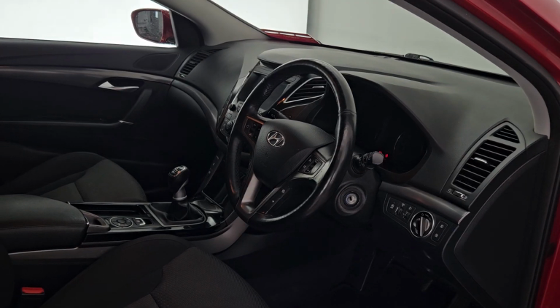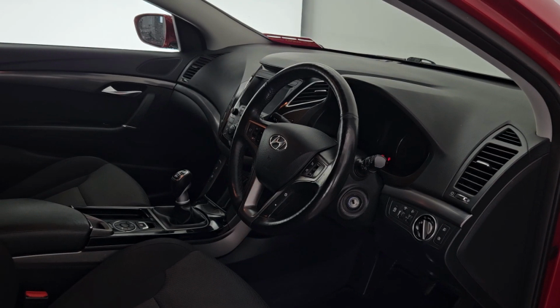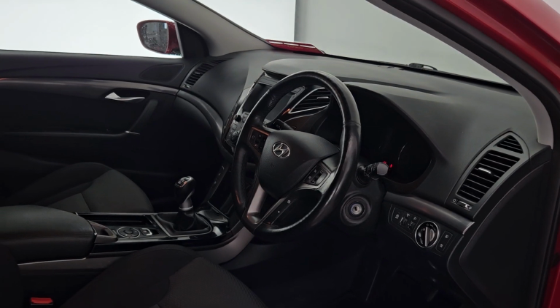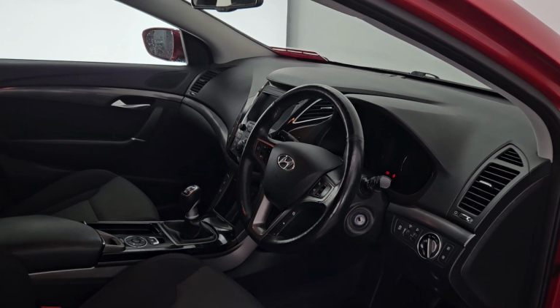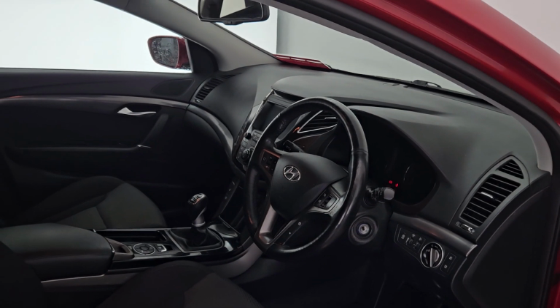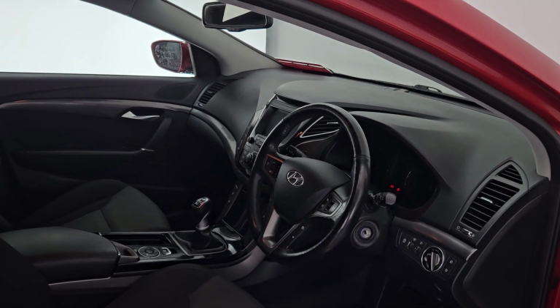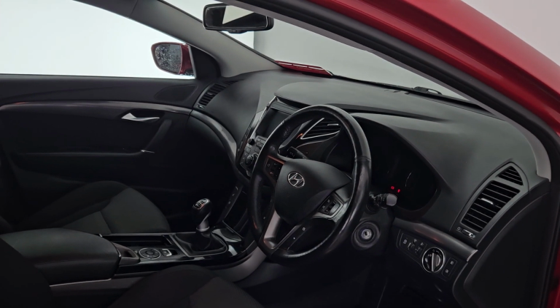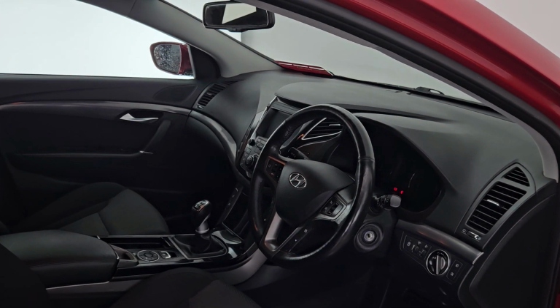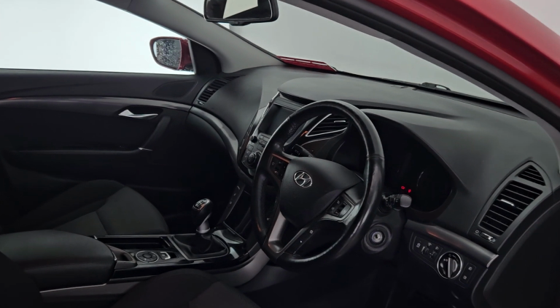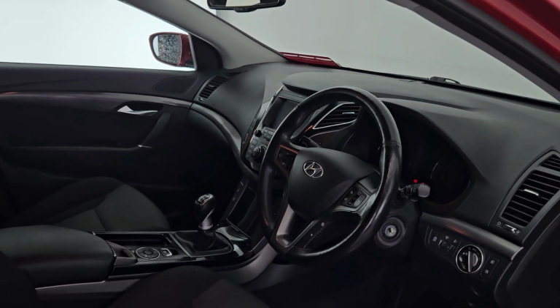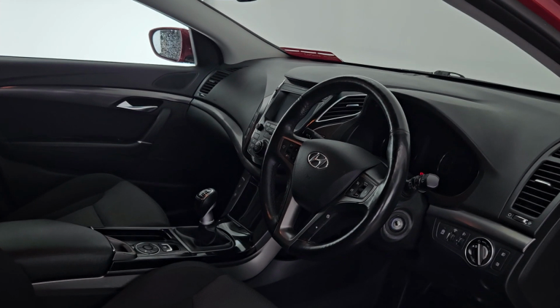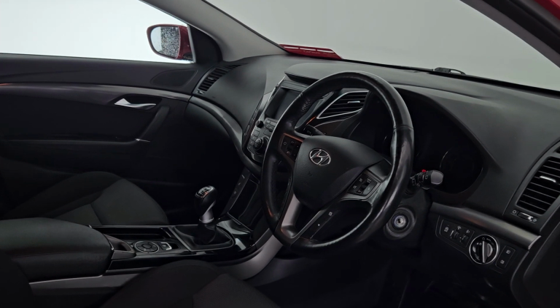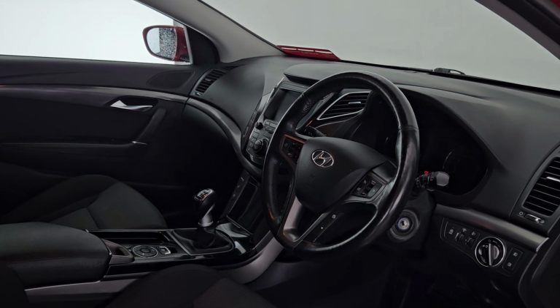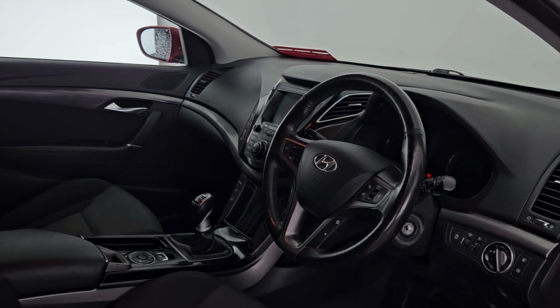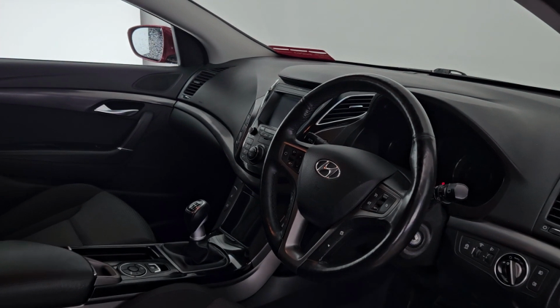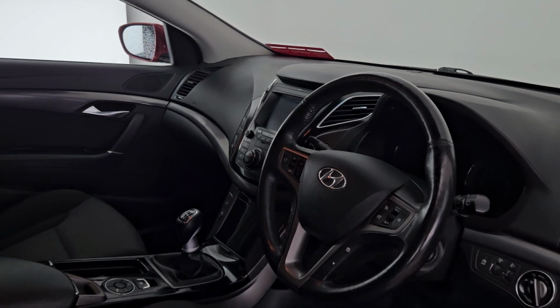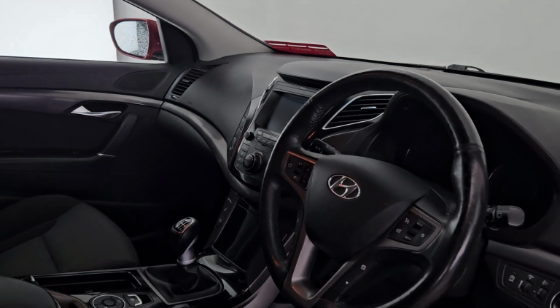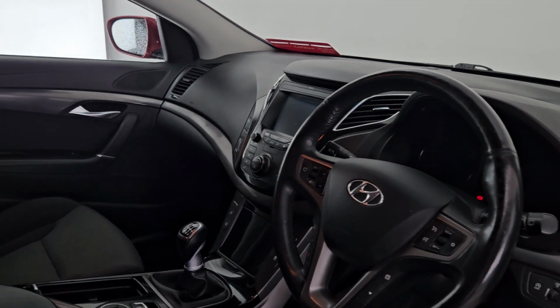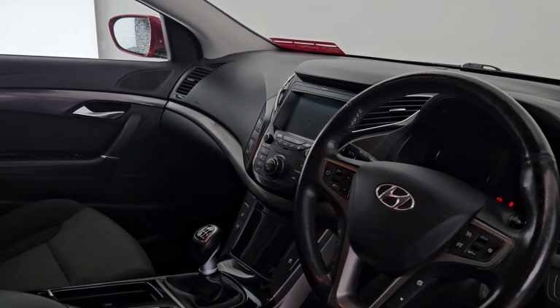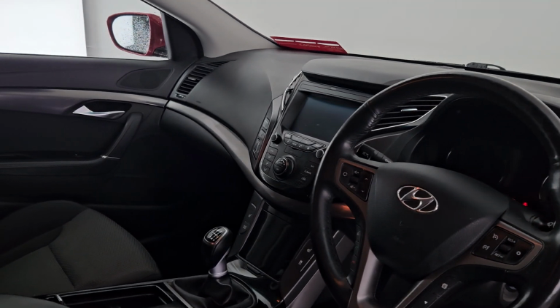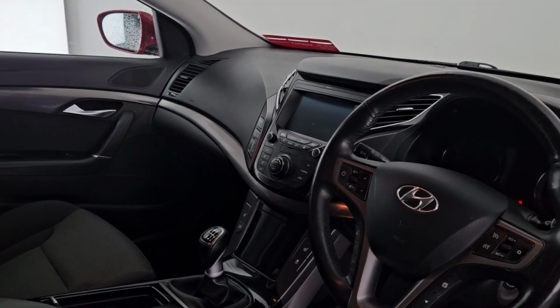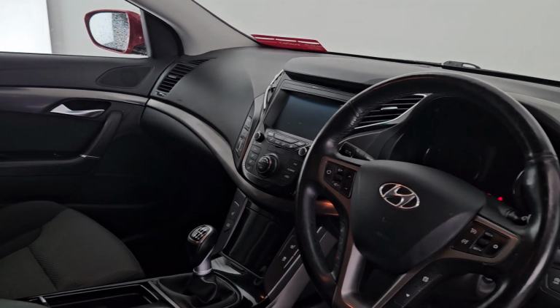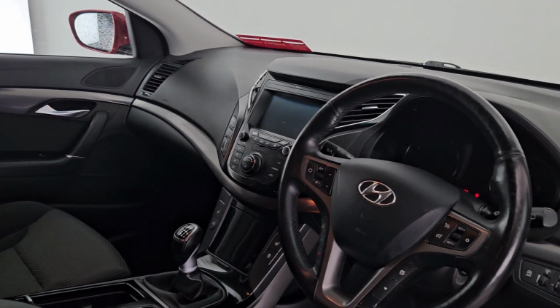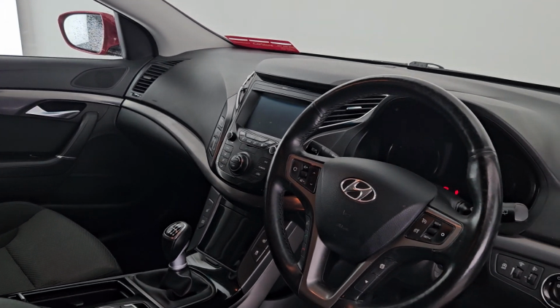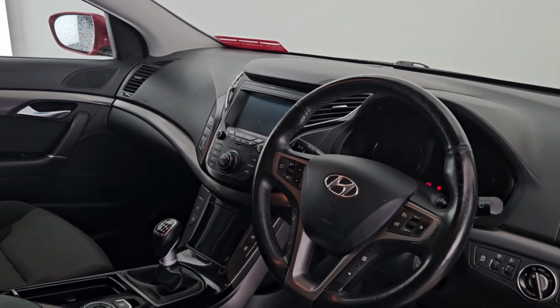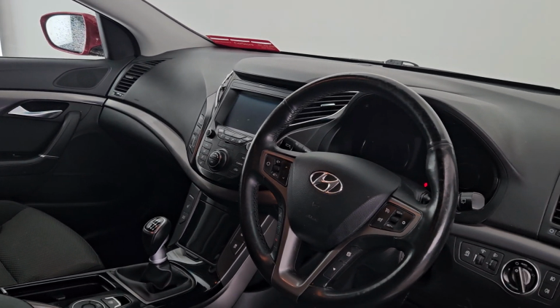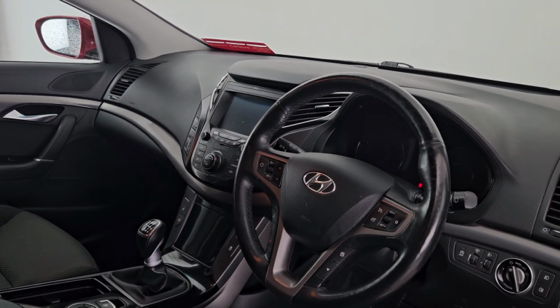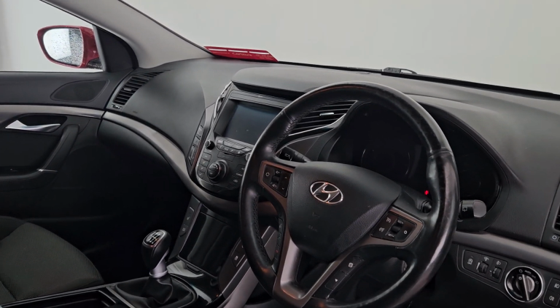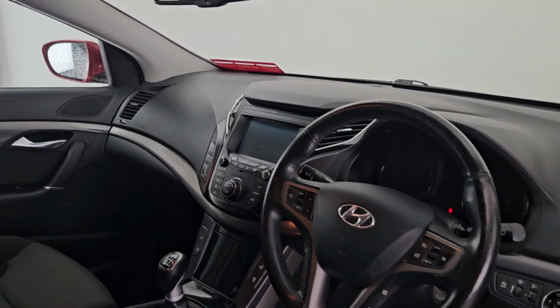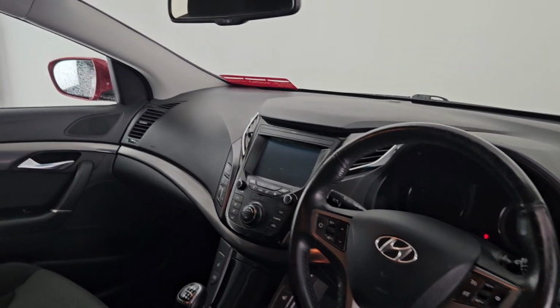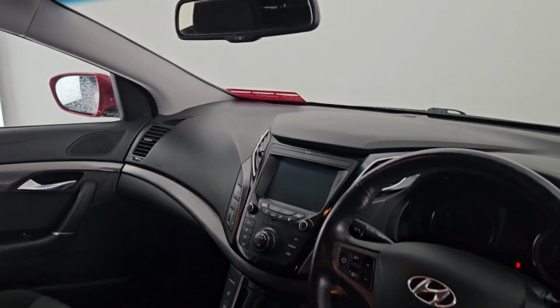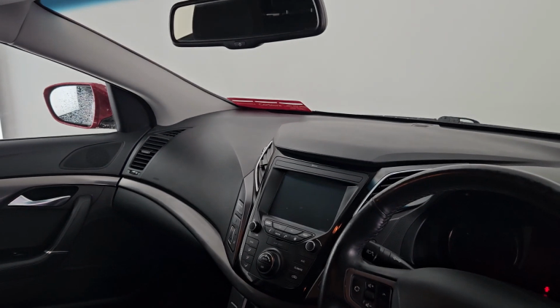Just to show you the interior of the car as well — it comes with a multifunction steering wheel and entertainment system.